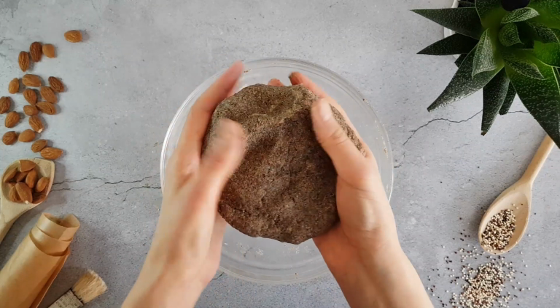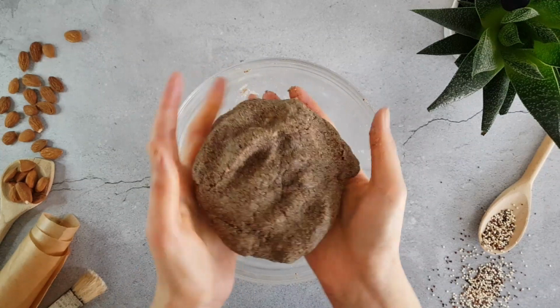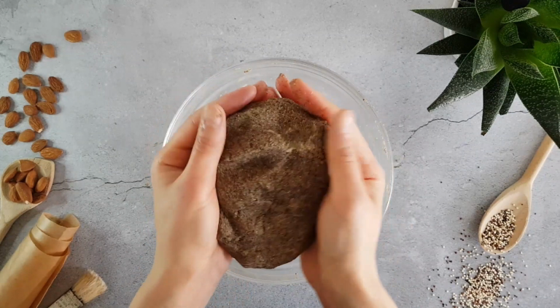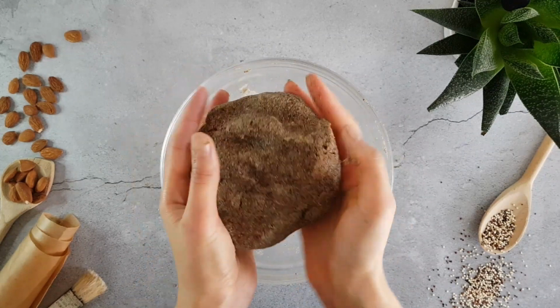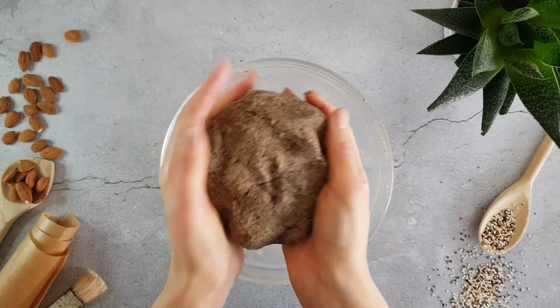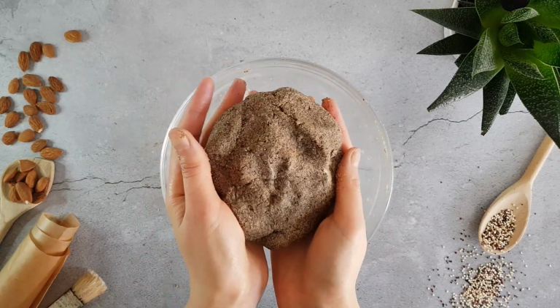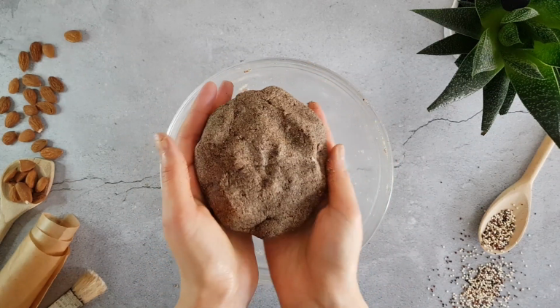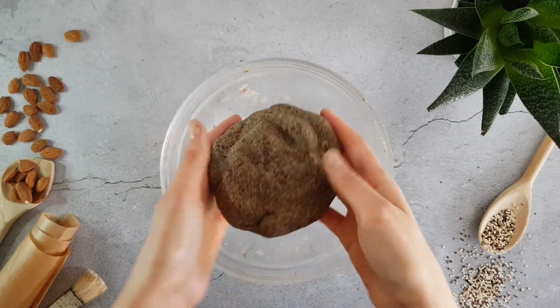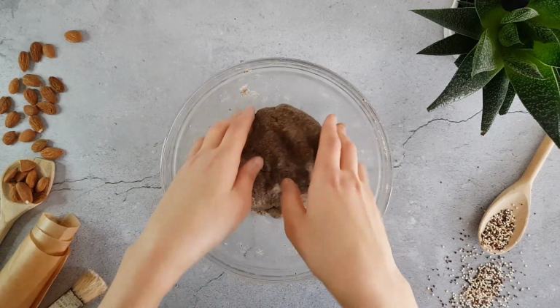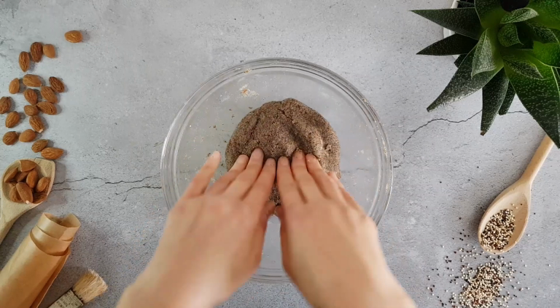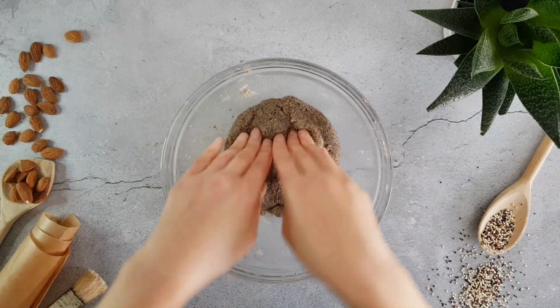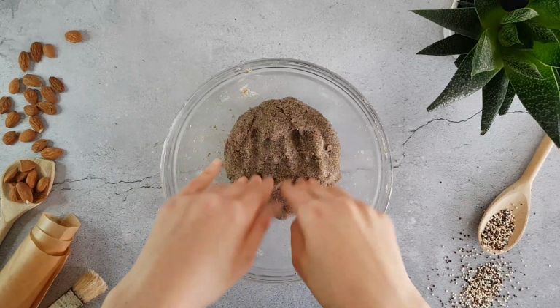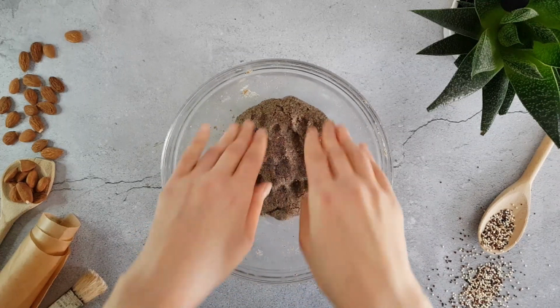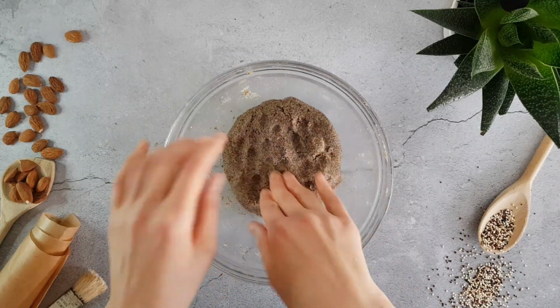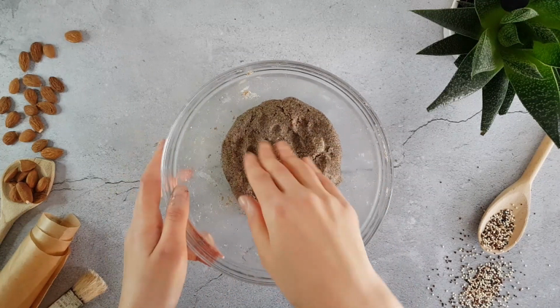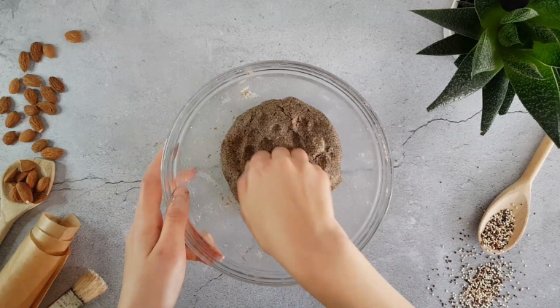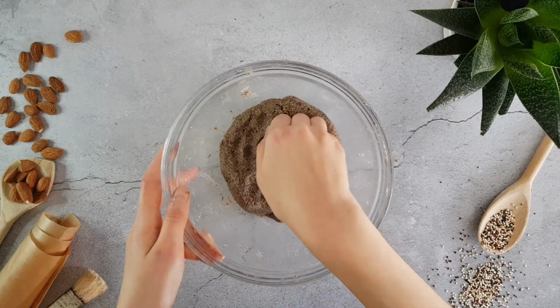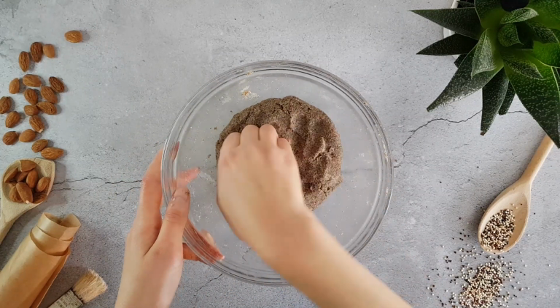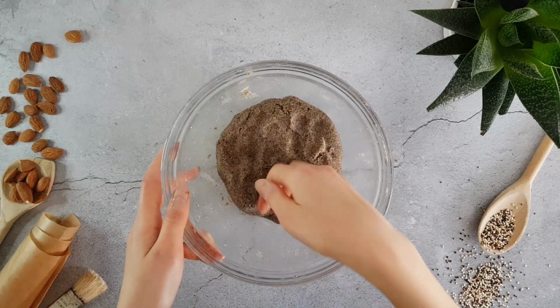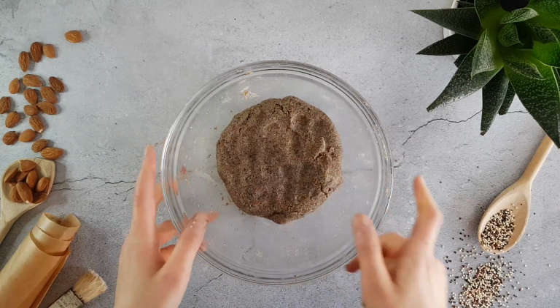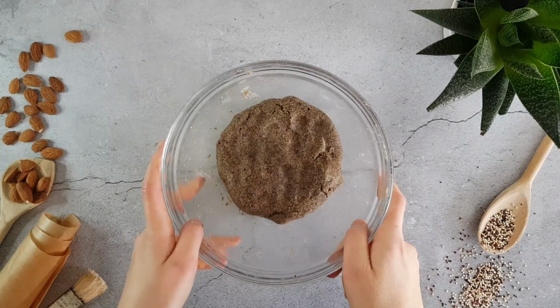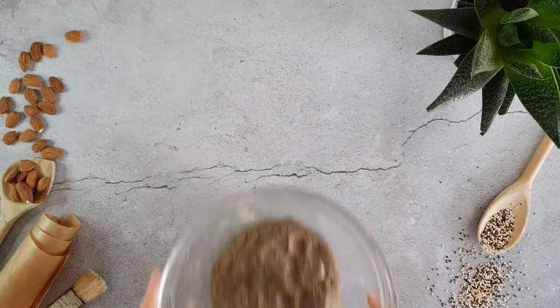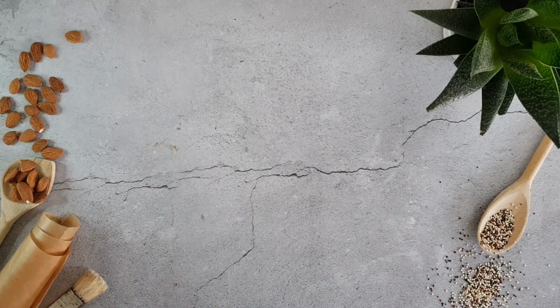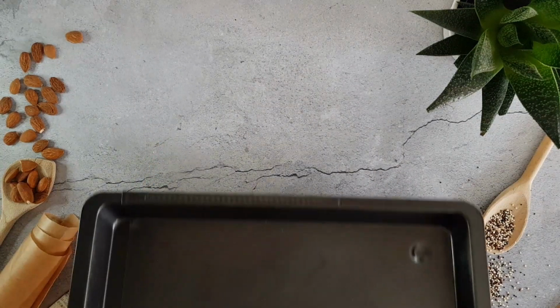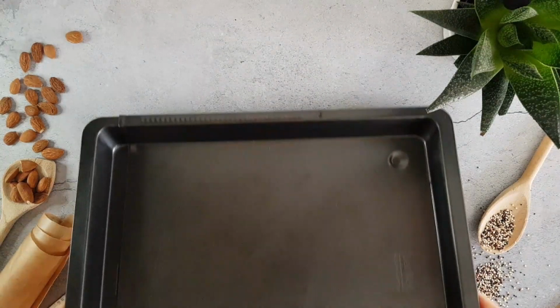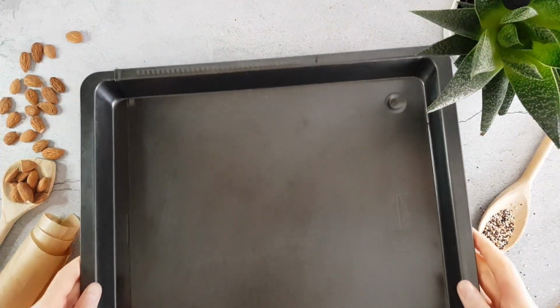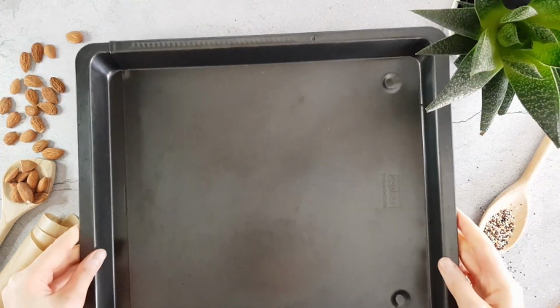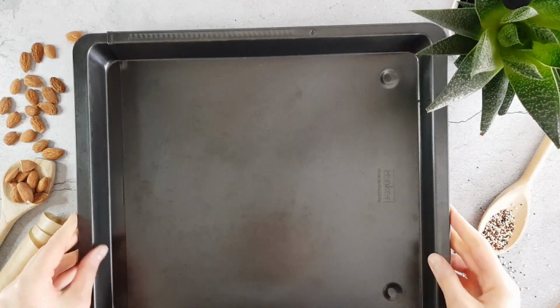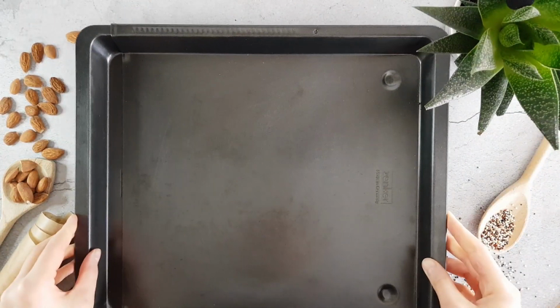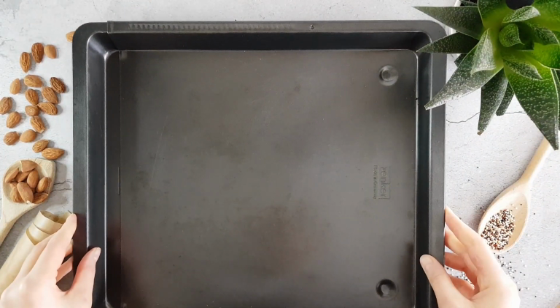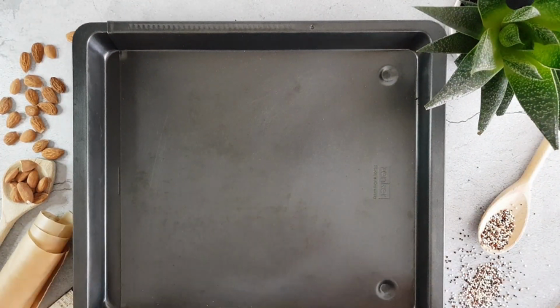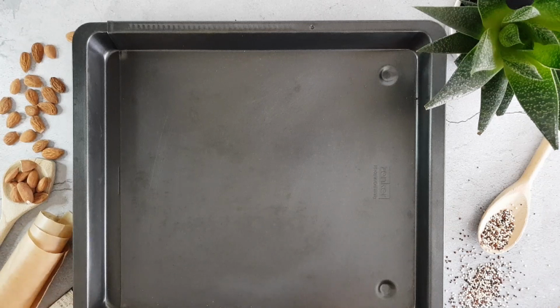I don't know how to use it. I'm going to put it in the bag. I can get it in the bag. I'm going to add a little bit of paper. I'm going to add the bag.